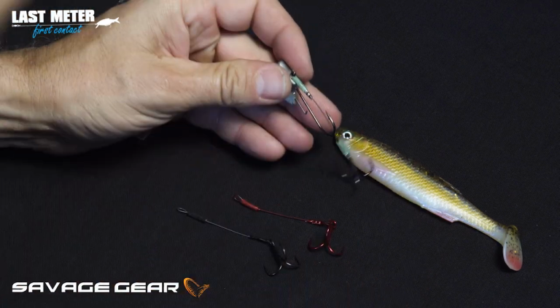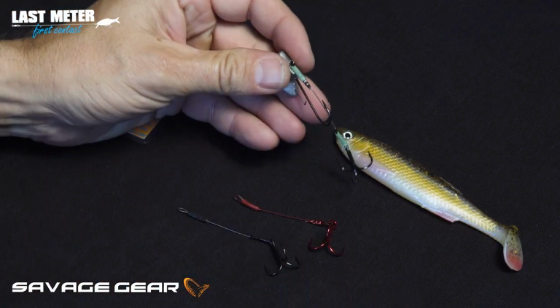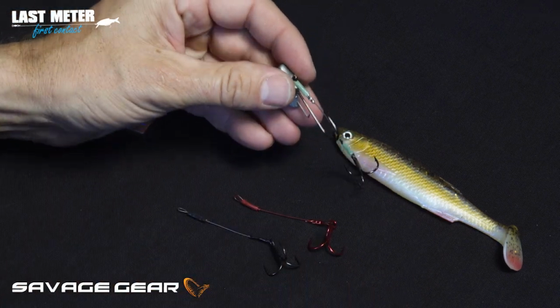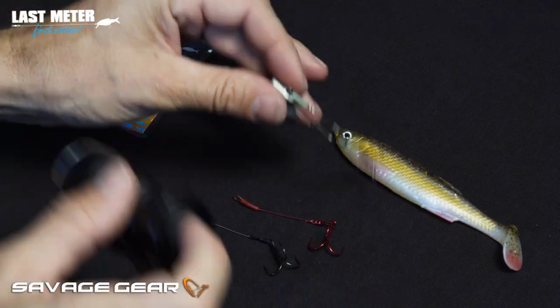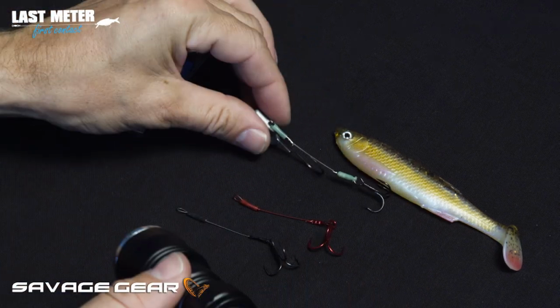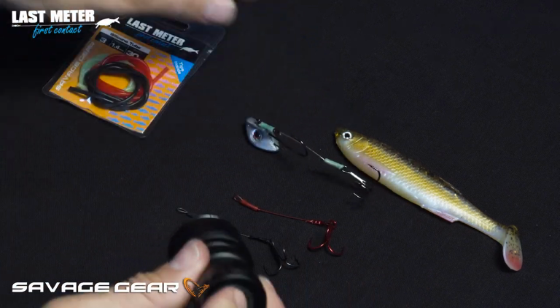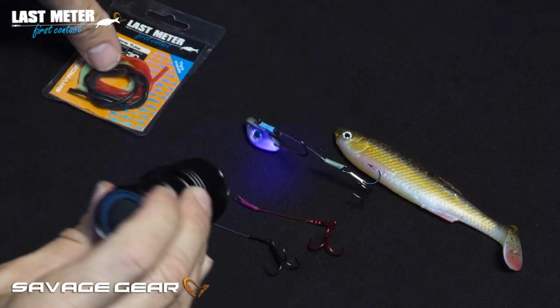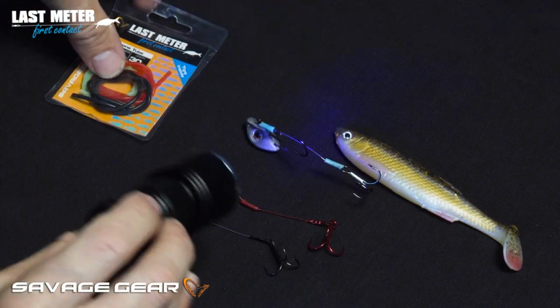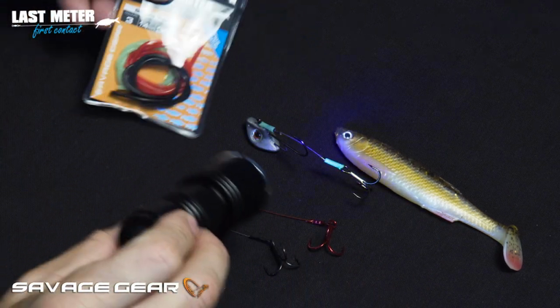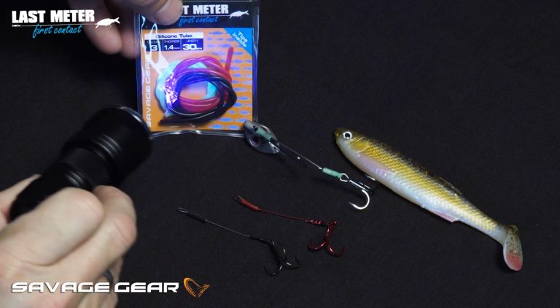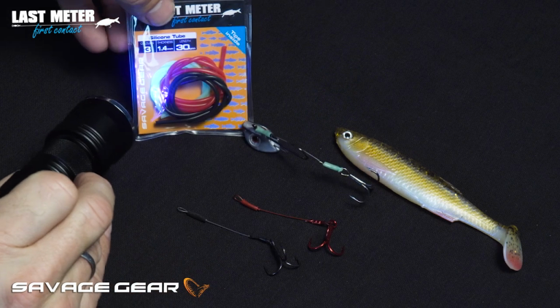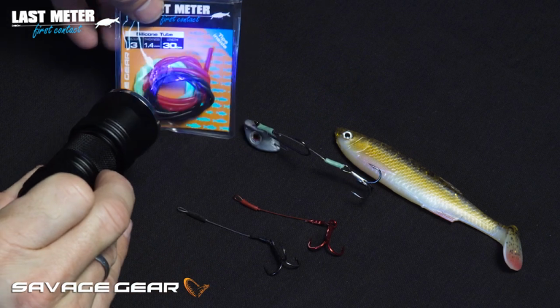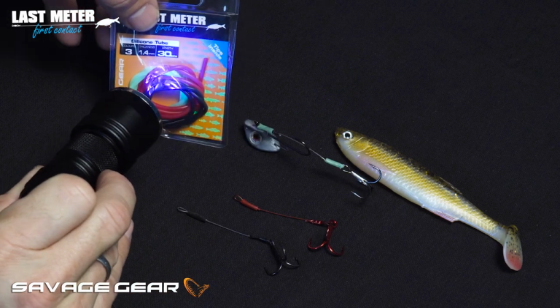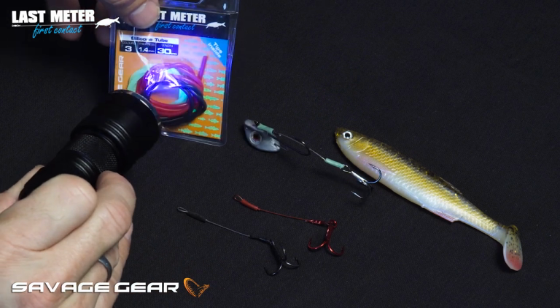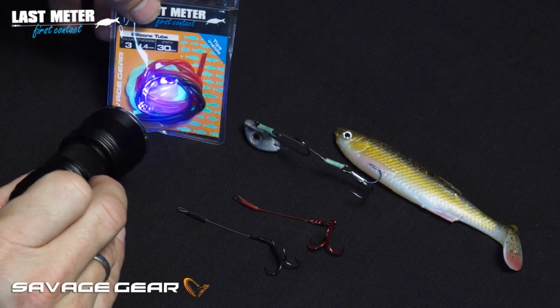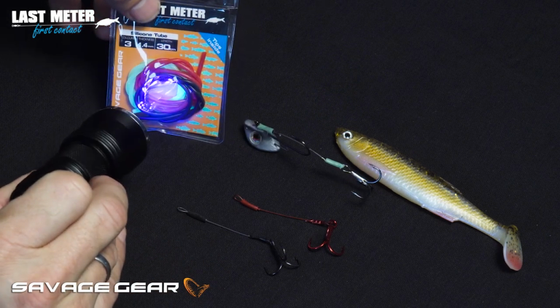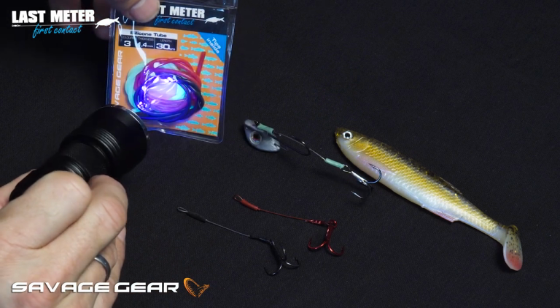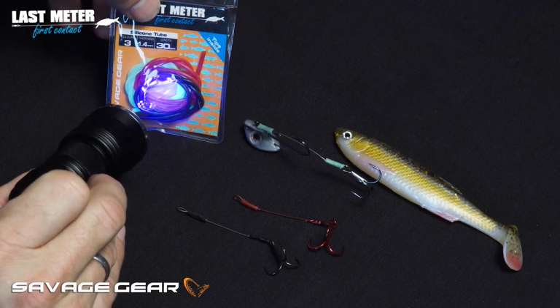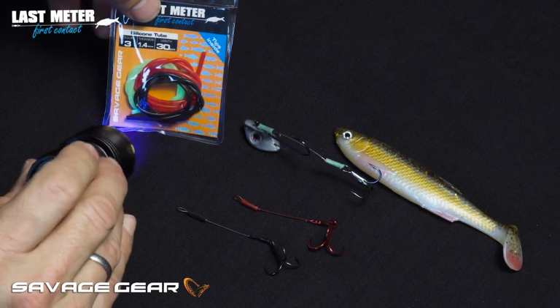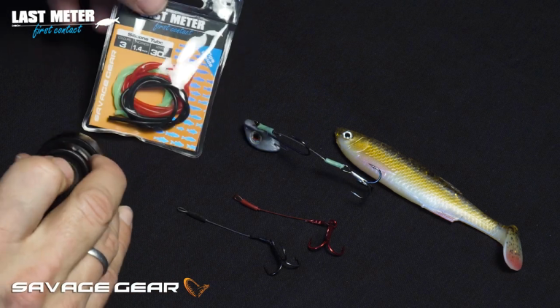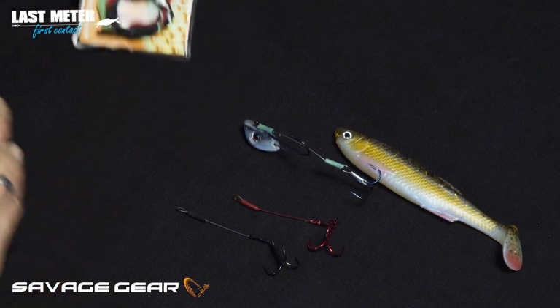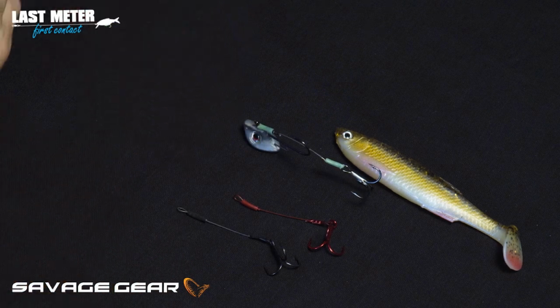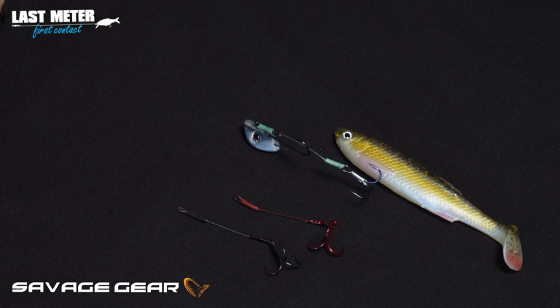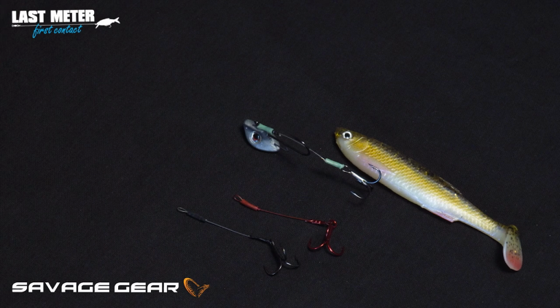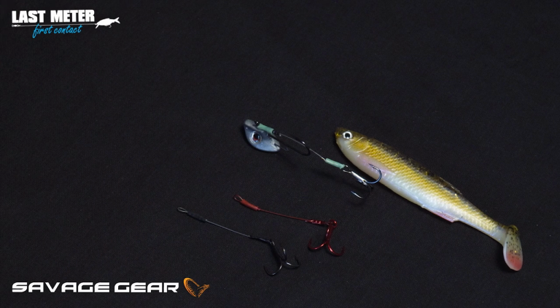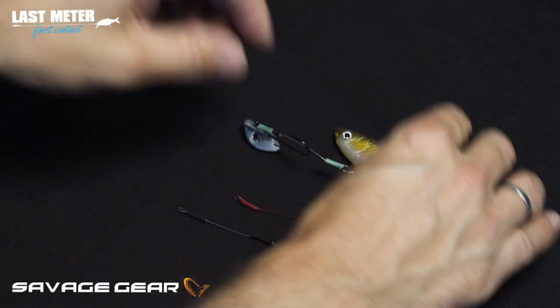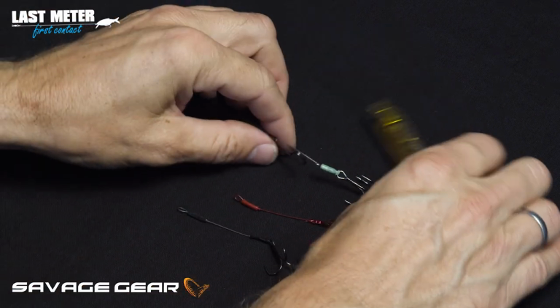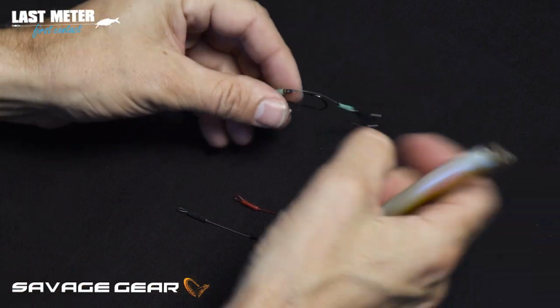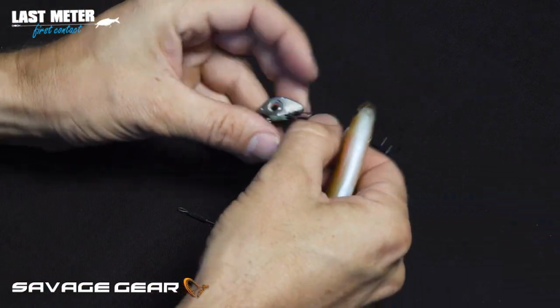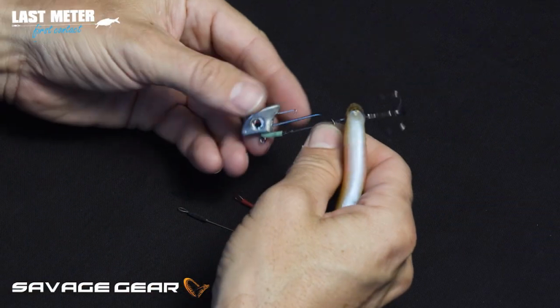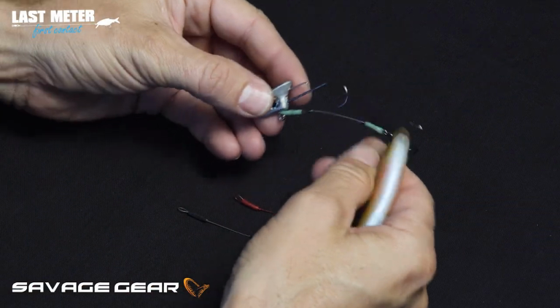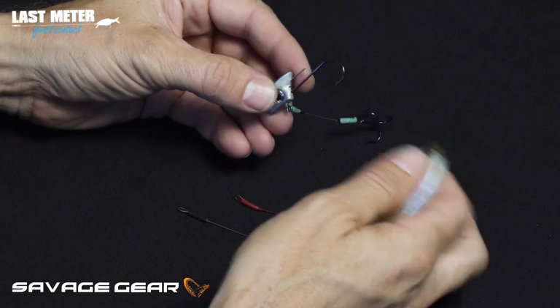It comes in three different colors as you saw — there's a glow, a blood red, and a neutral black. So you can create many different types of stingers.